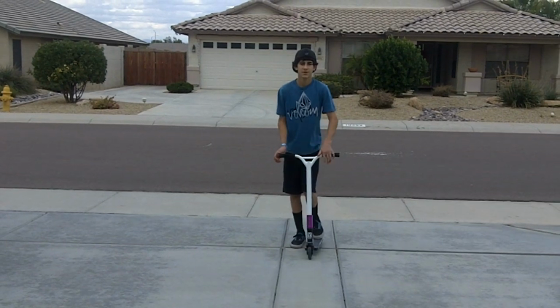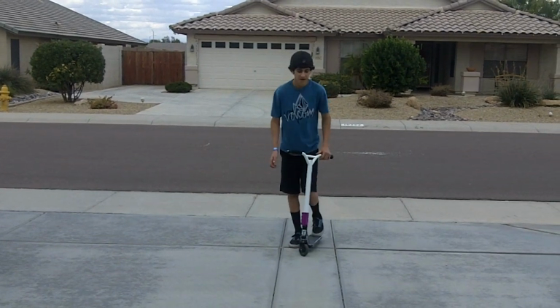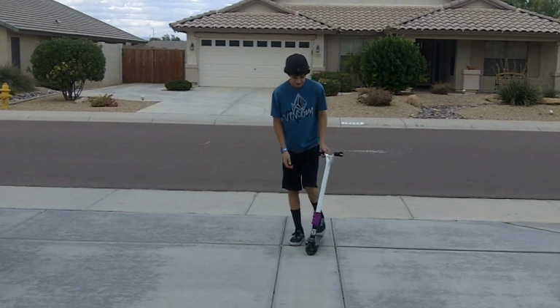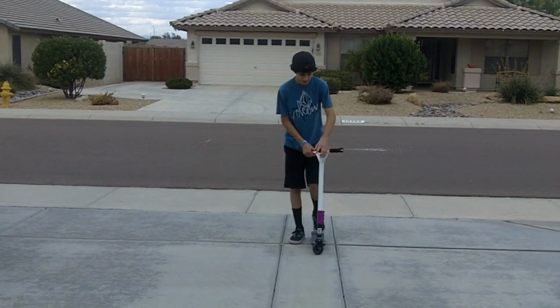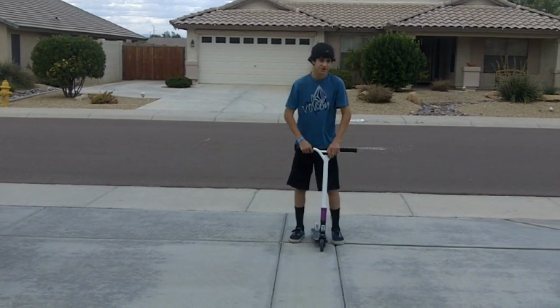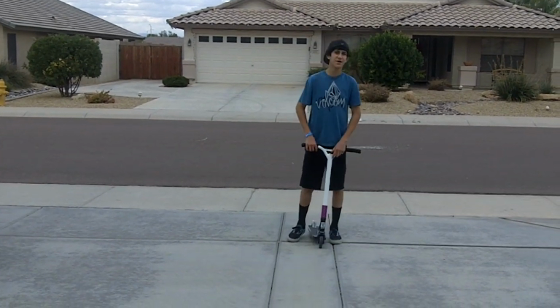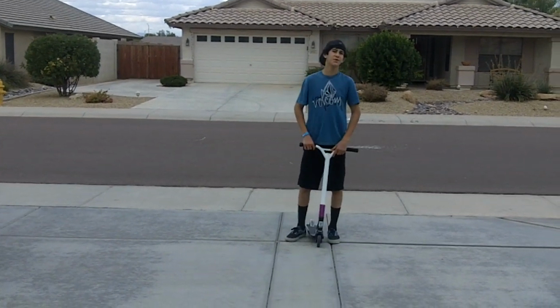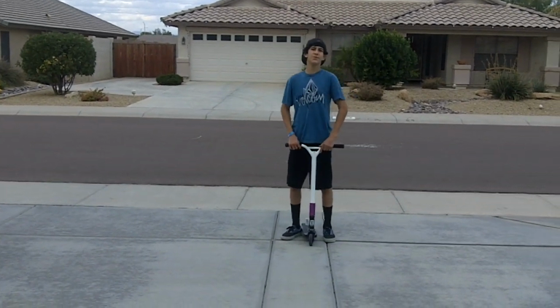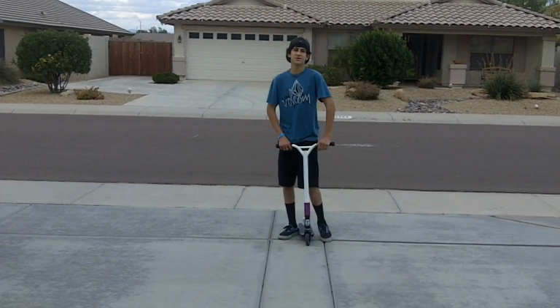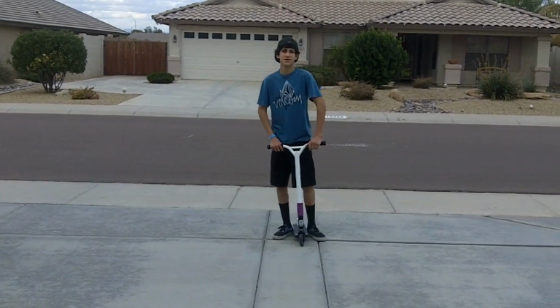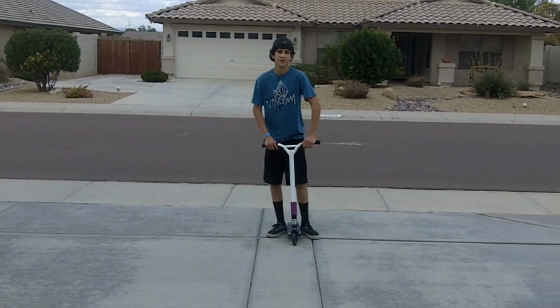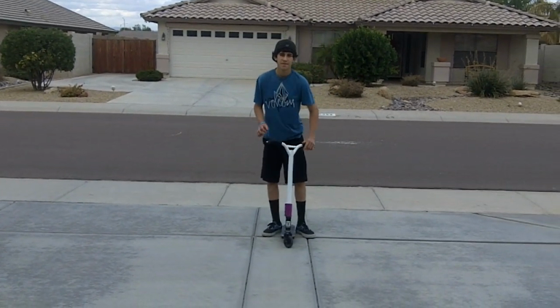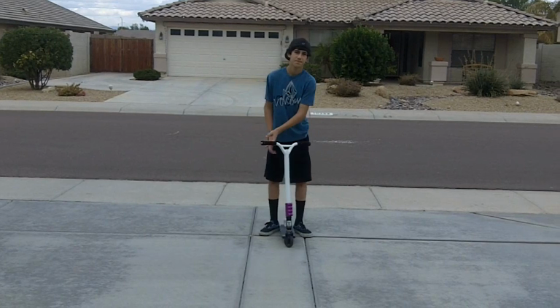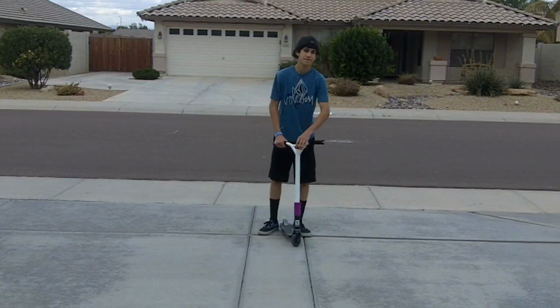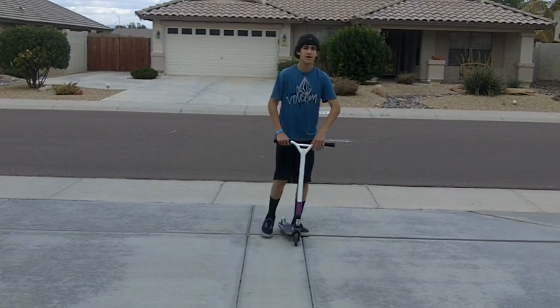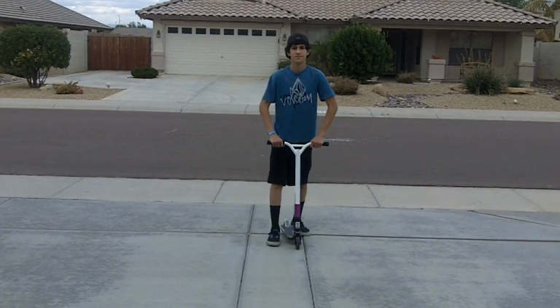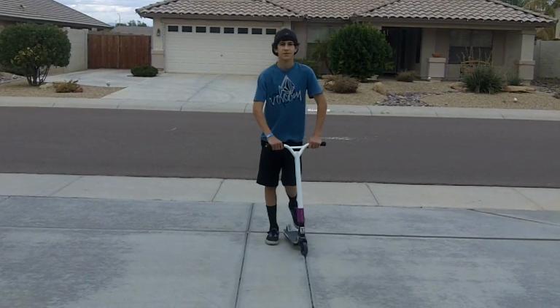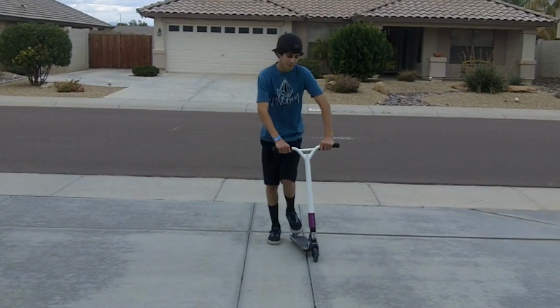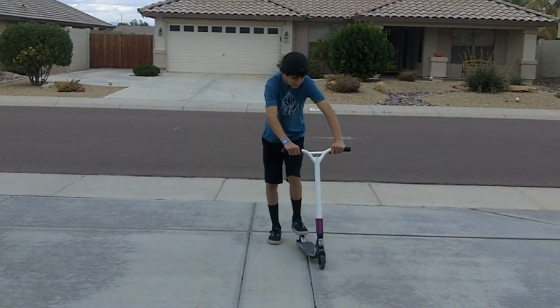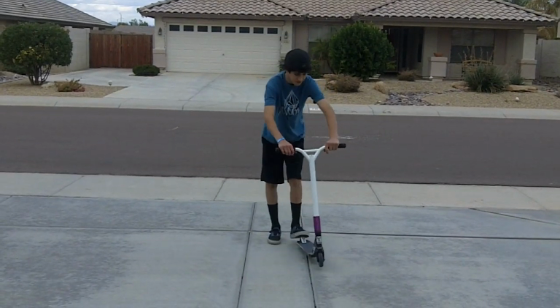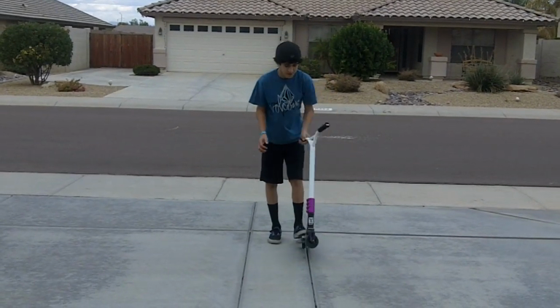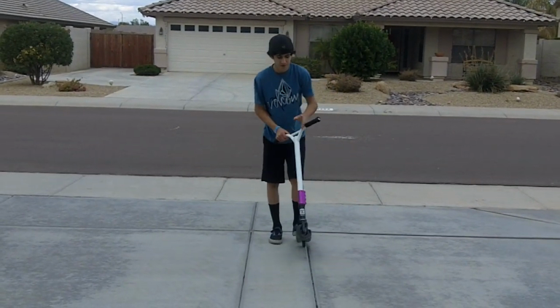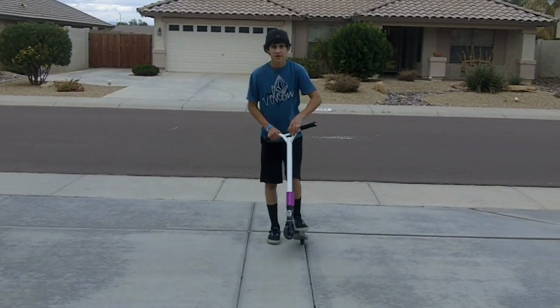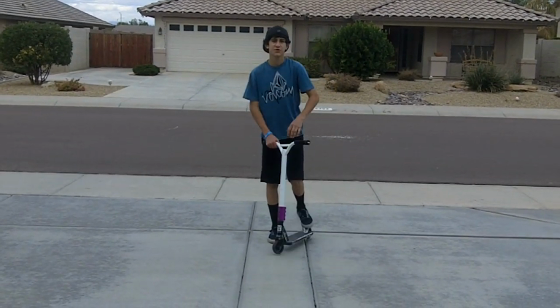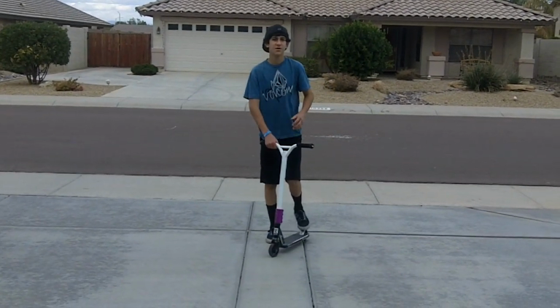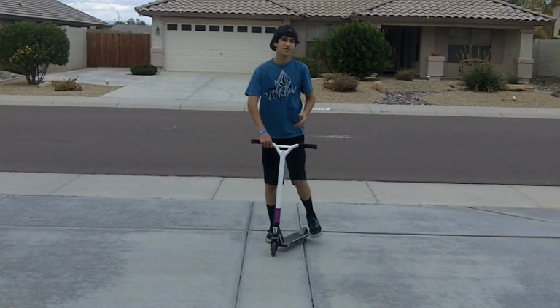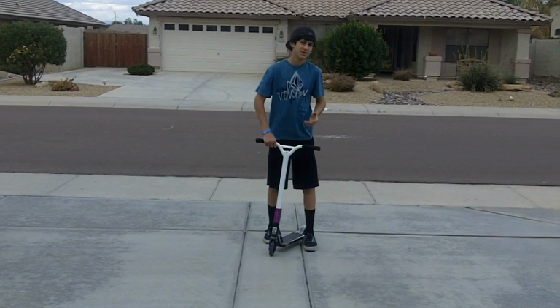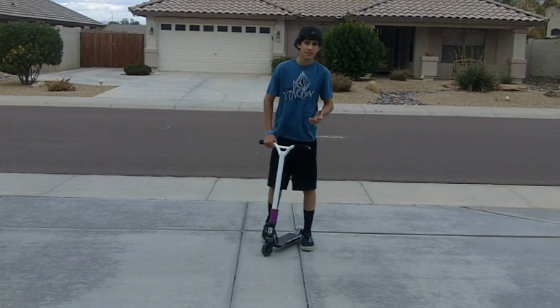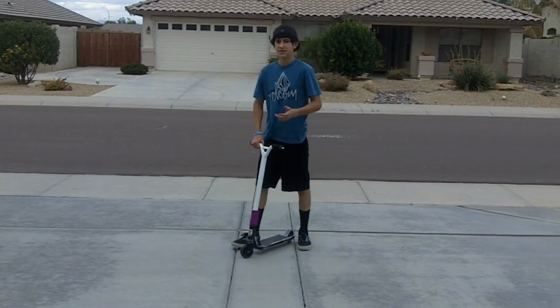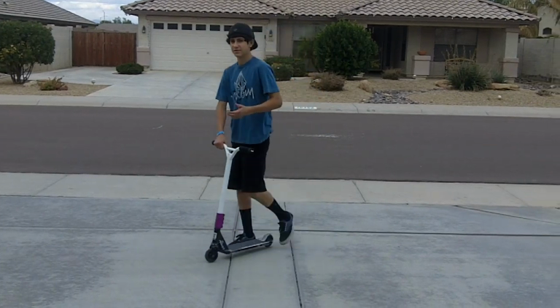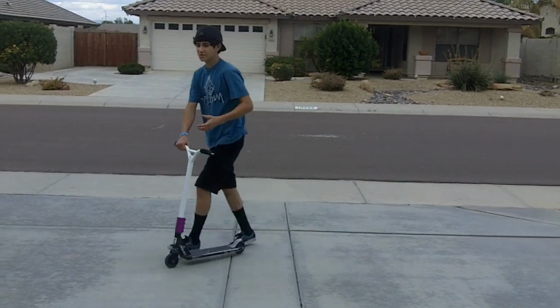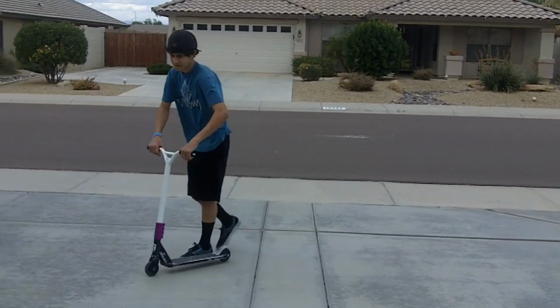What's up guys? Today we're going to teach you how to do a 180 whip on a scooter. The first step to doing a 180 whip is you're going to want to know how to whip catch. I'll show you one.